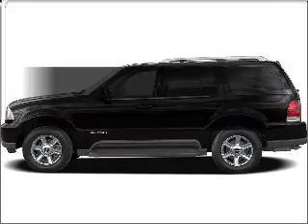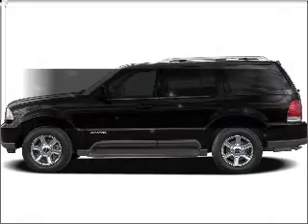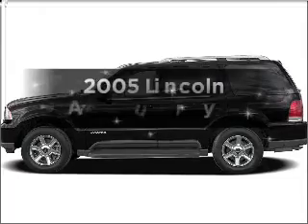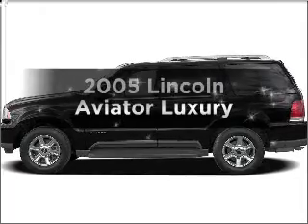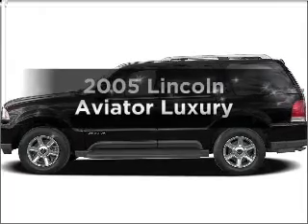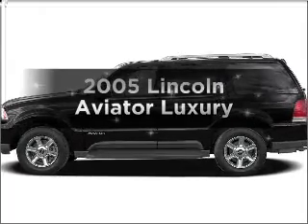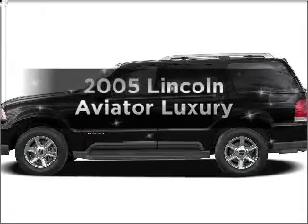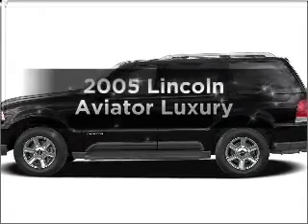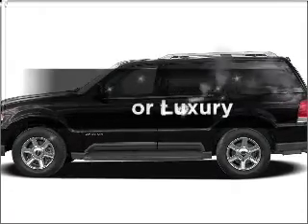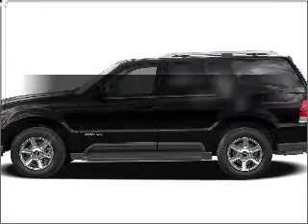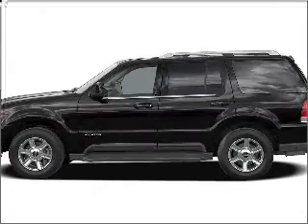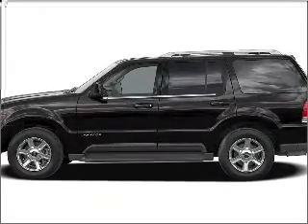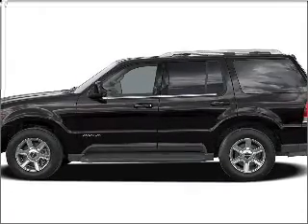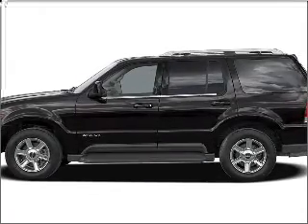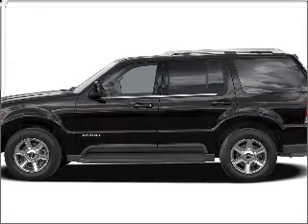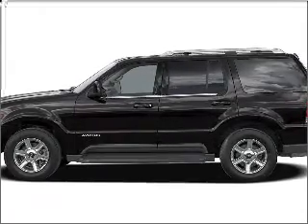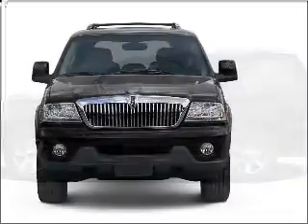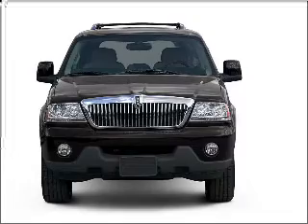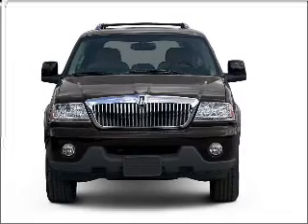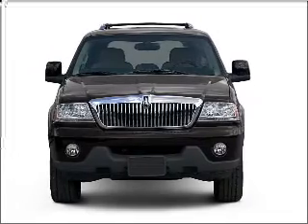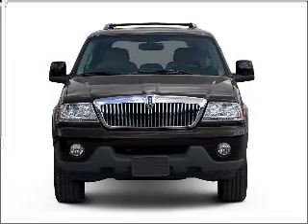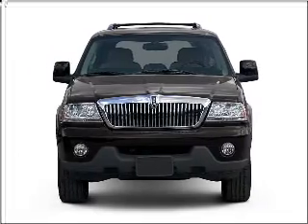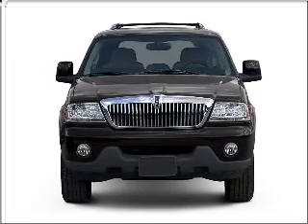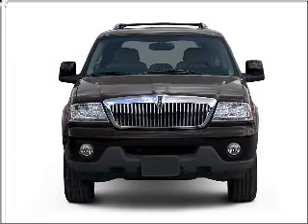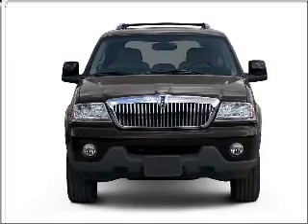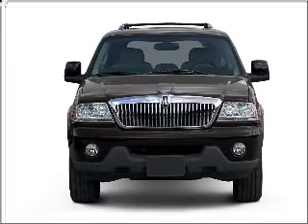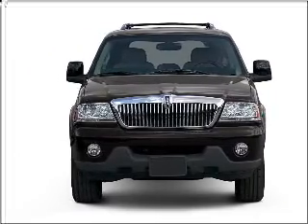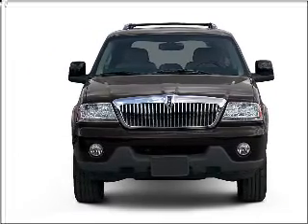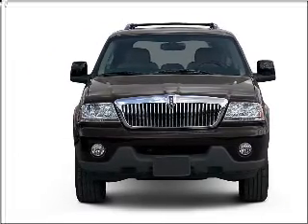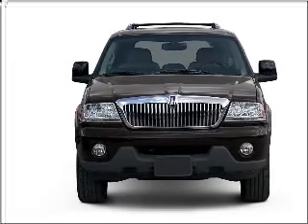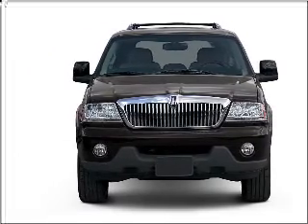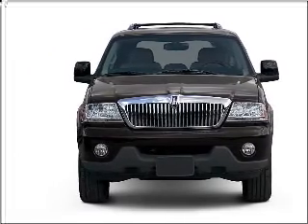Presenting the 2005 Lincoln Aviator. If you're looking for an automobile with great attributes, look no further. With a powerful 8-cylinder engine that responds smoothly to its 5-speed automatic transmission.